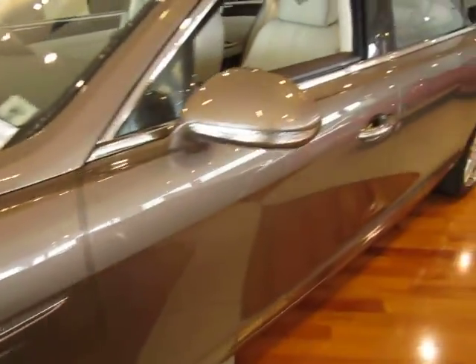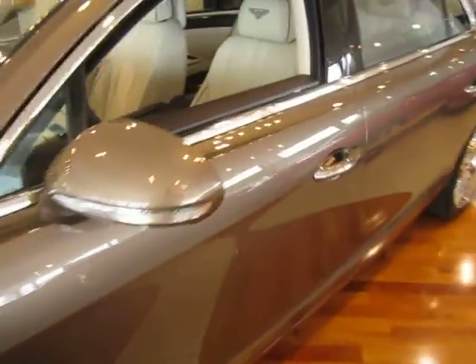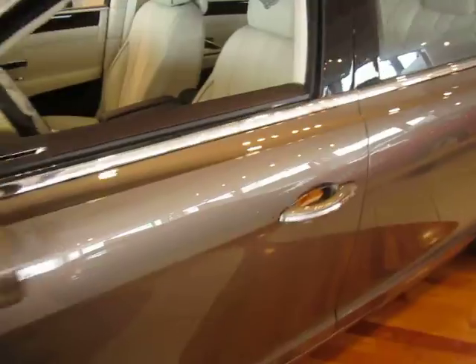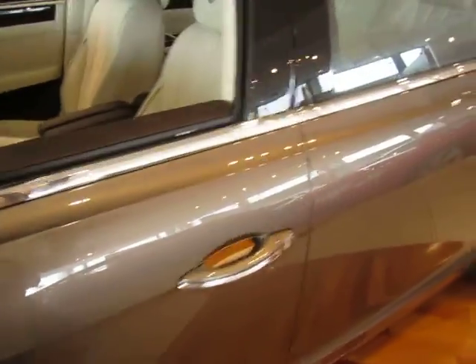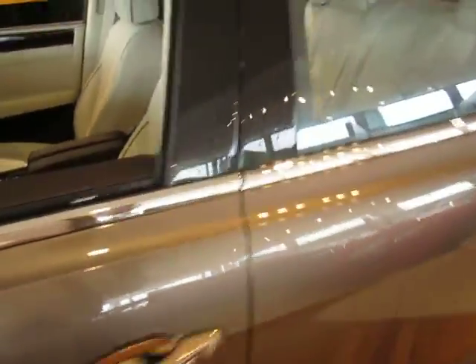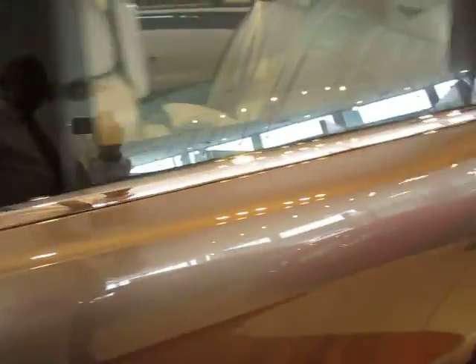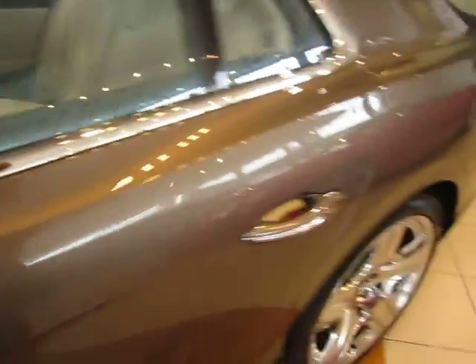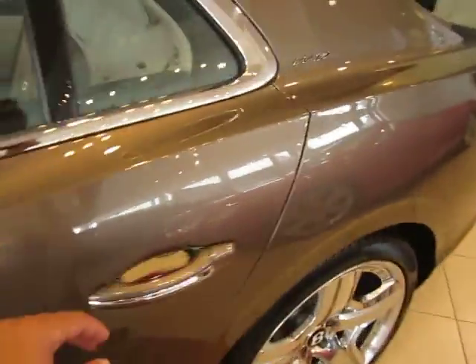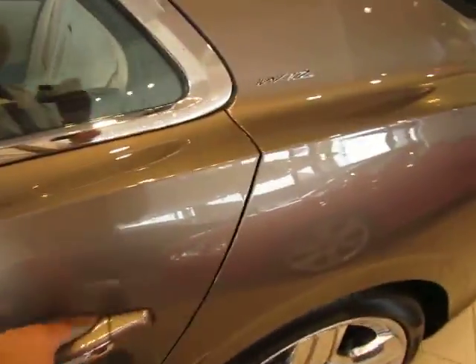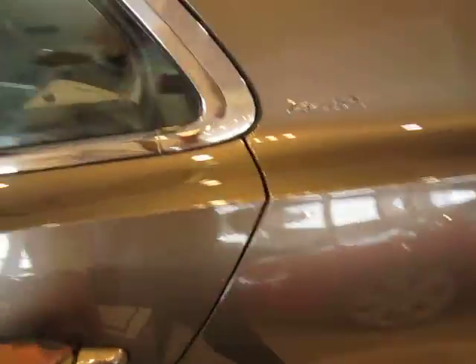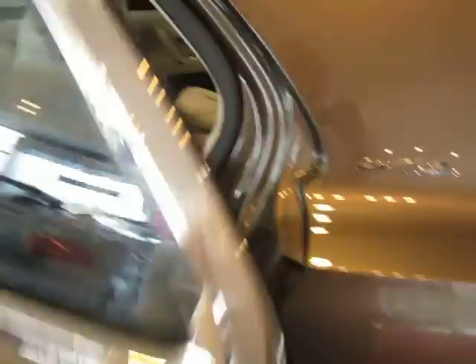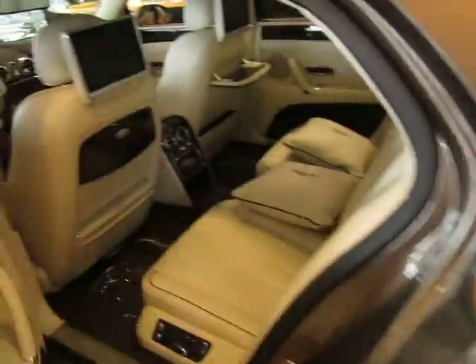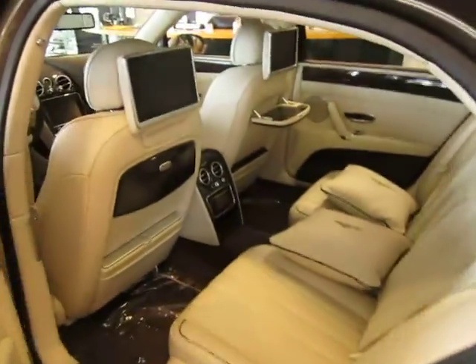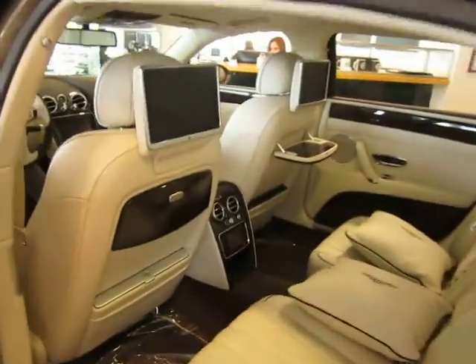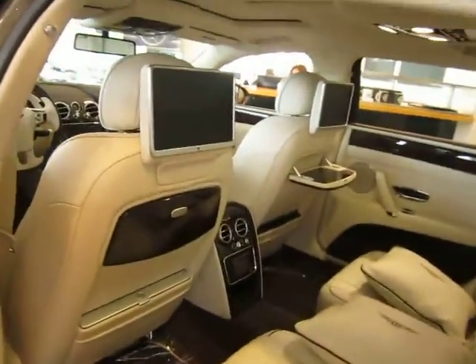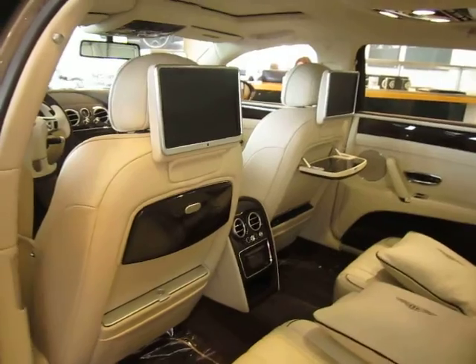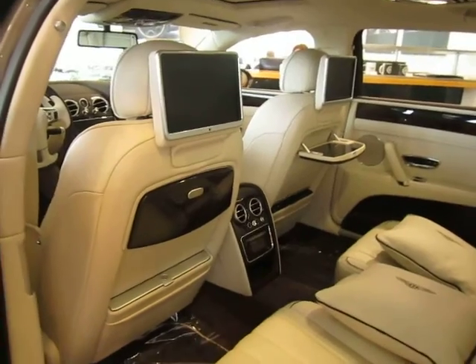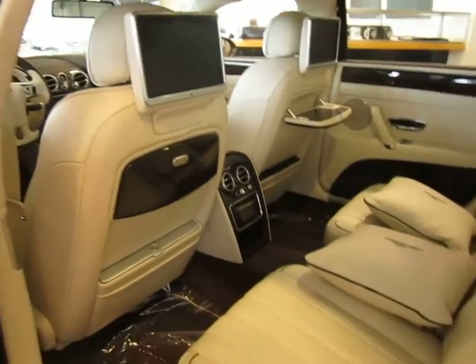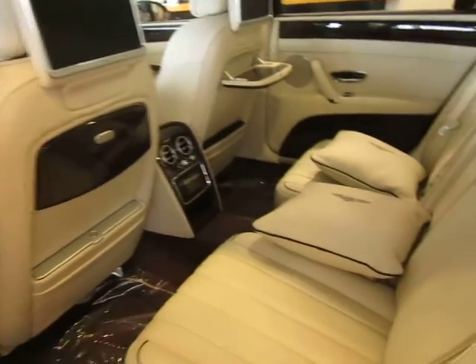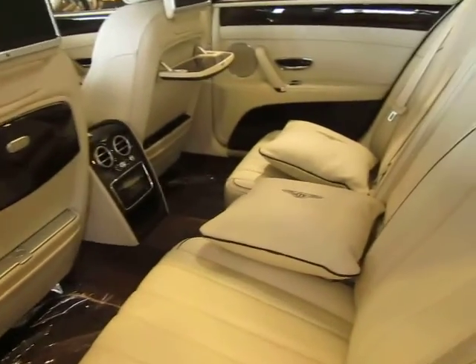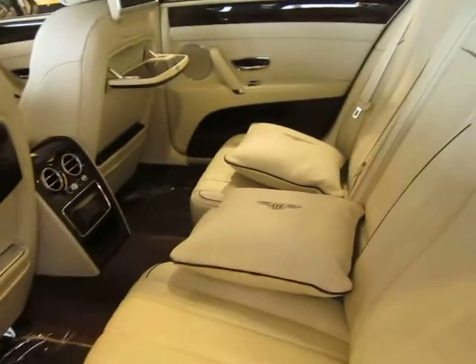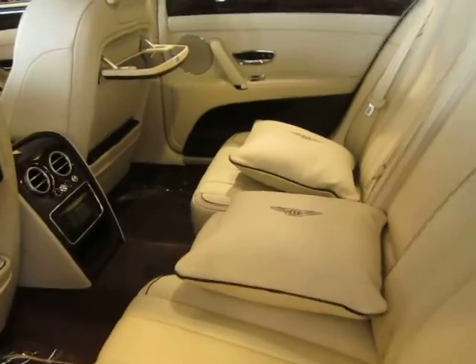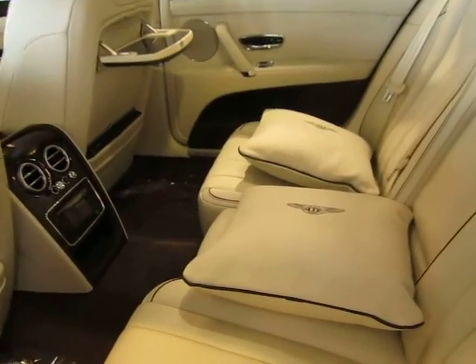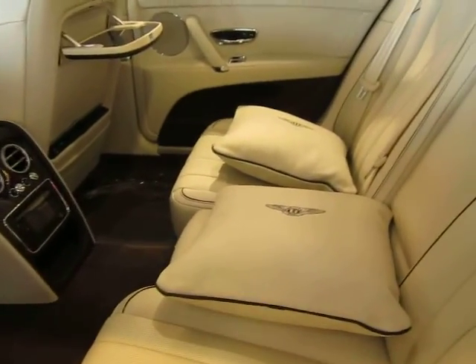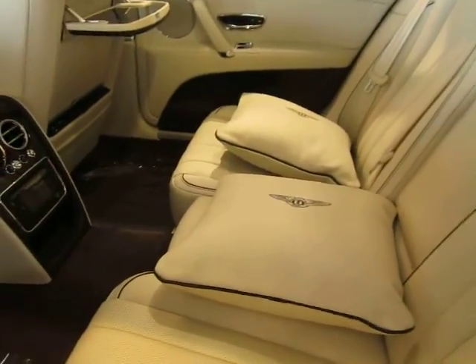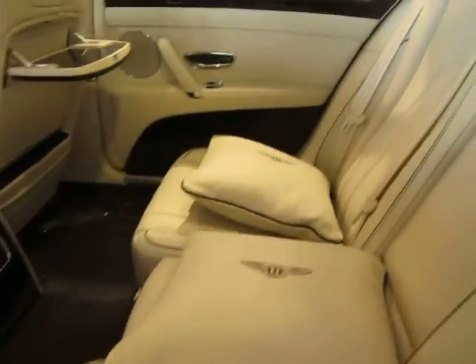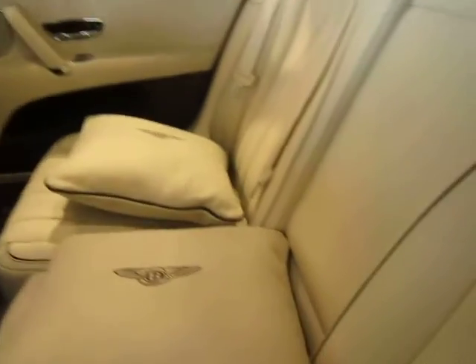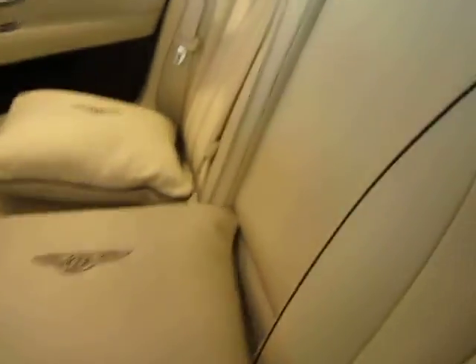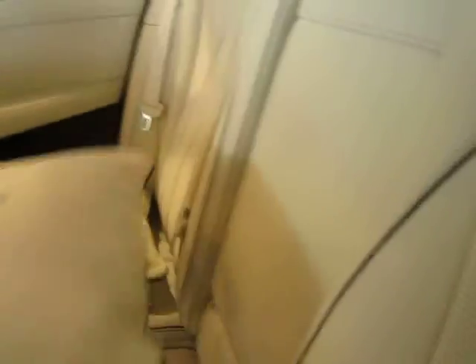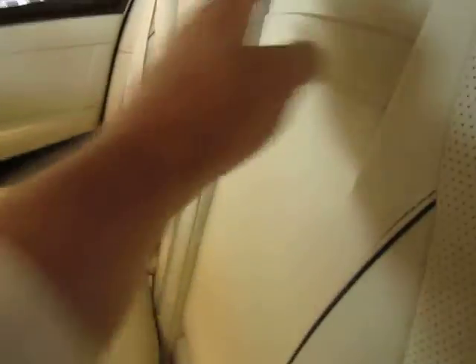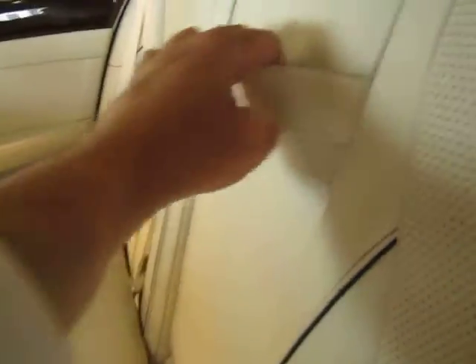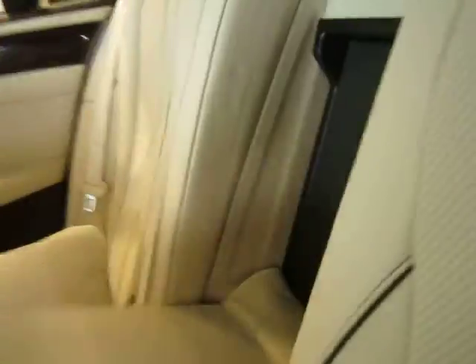The car has the multimedia, which is the DVD screens in the back. There's the cushions. It also has, believe it or not, a refrigerator built into it.